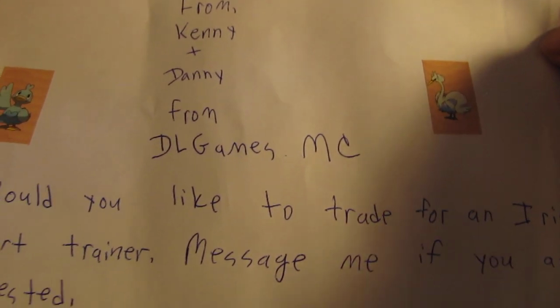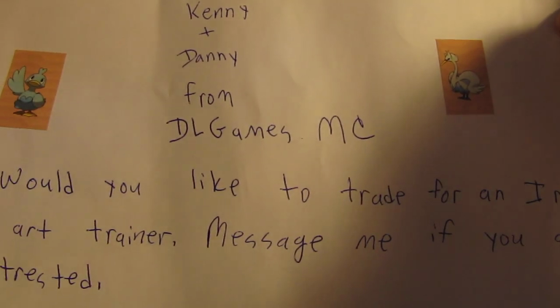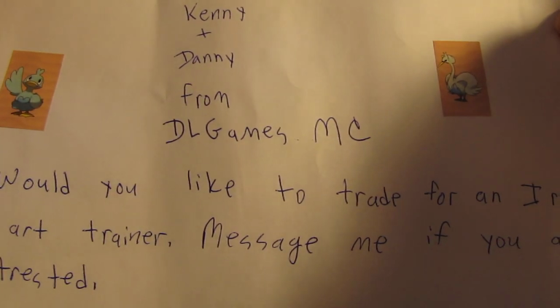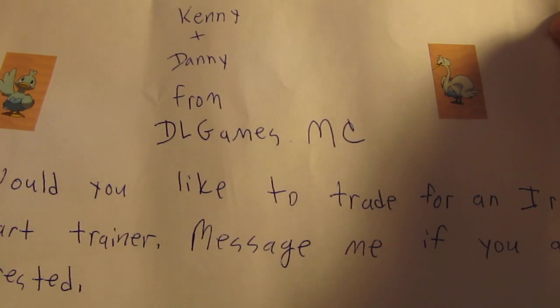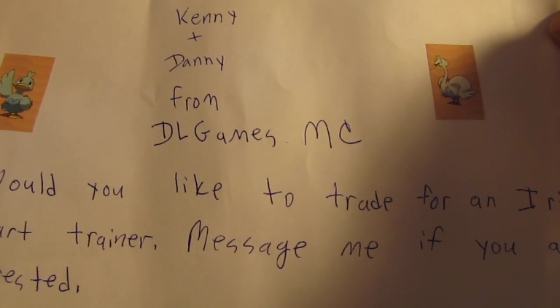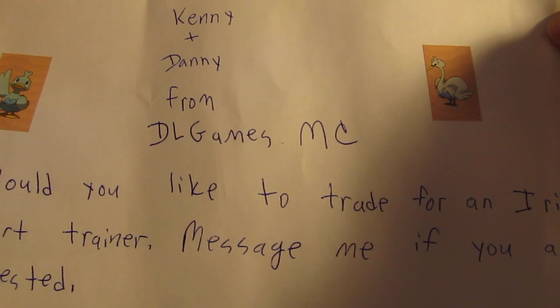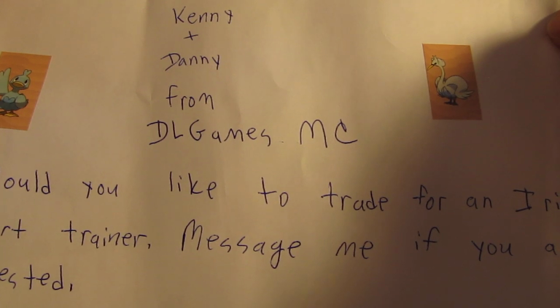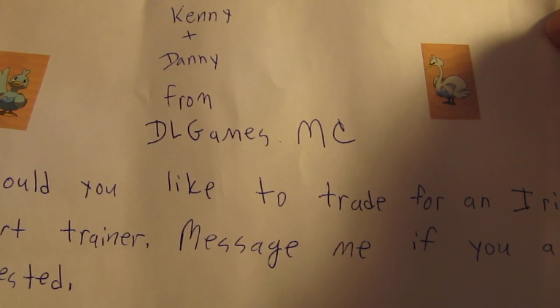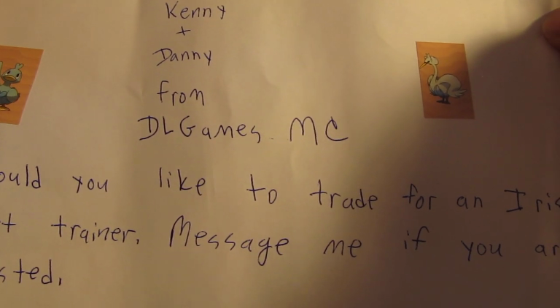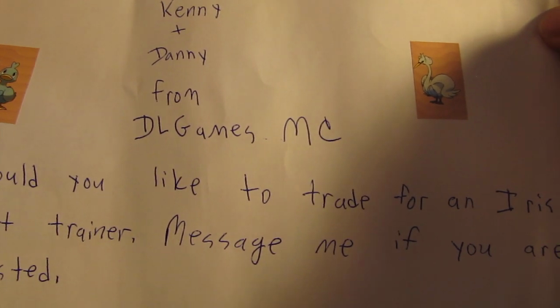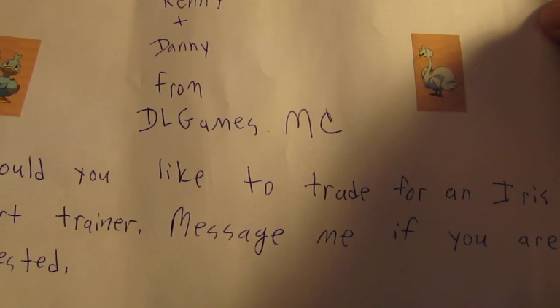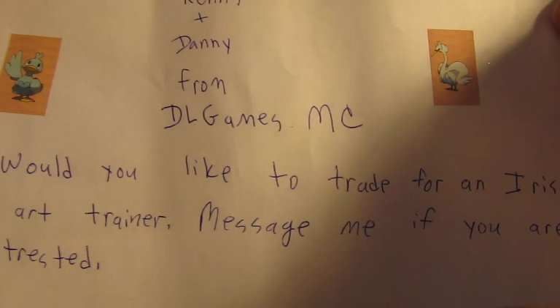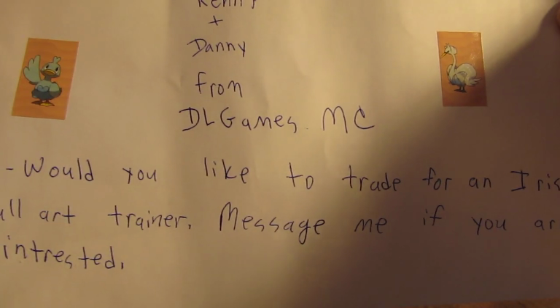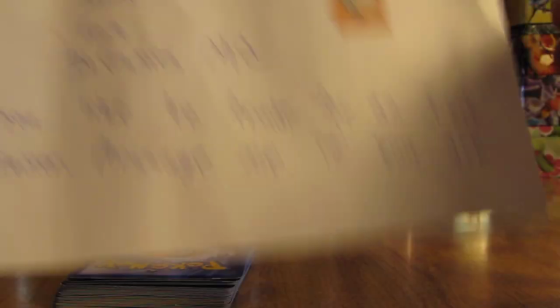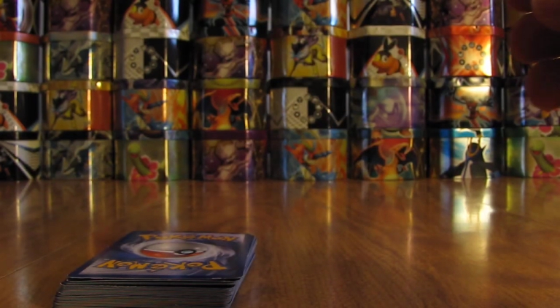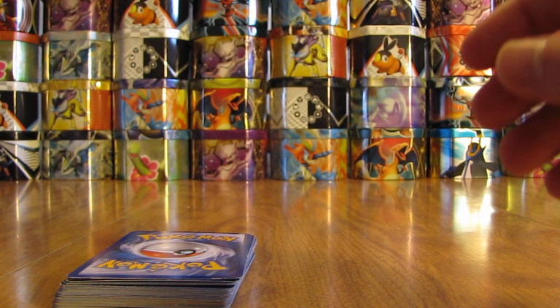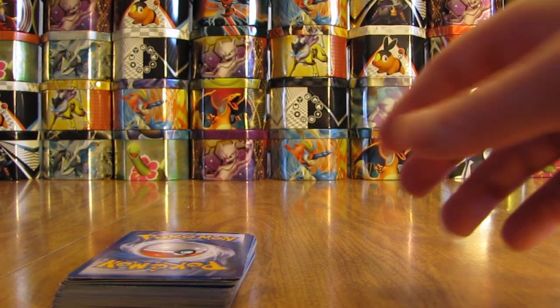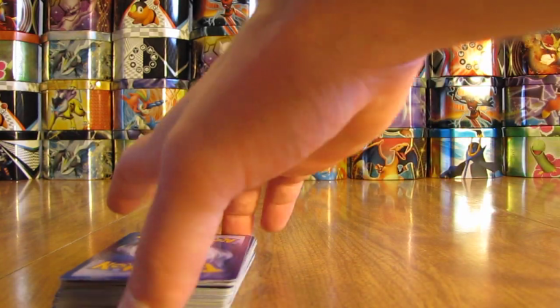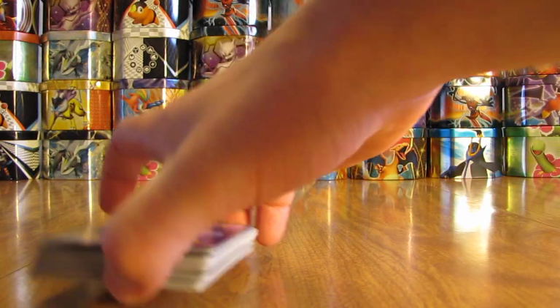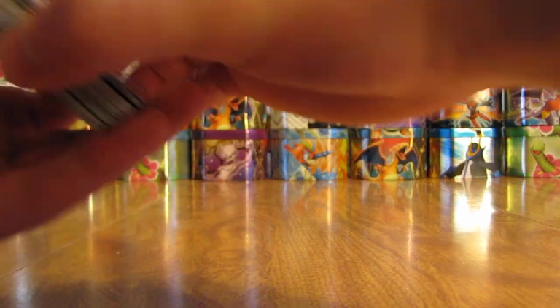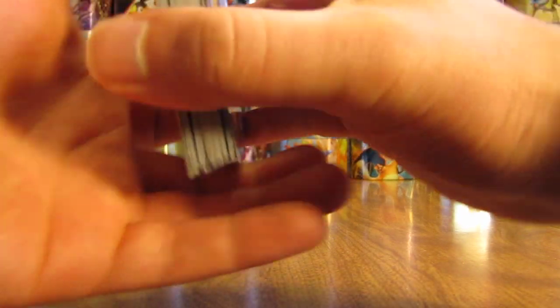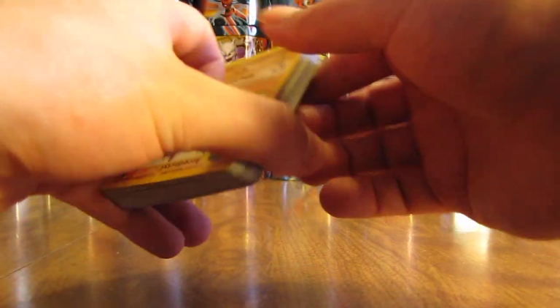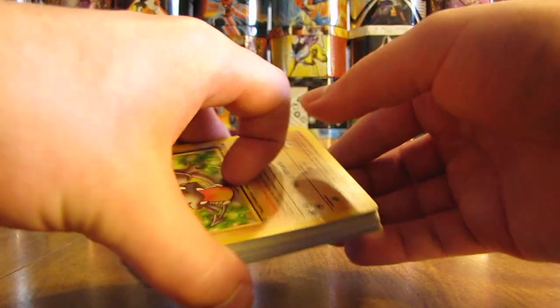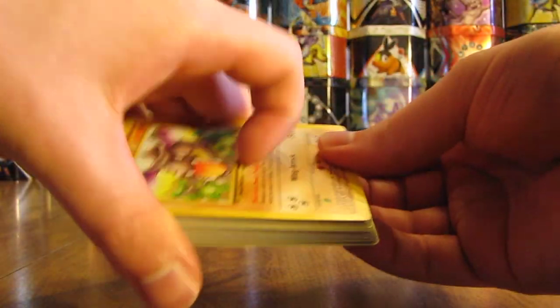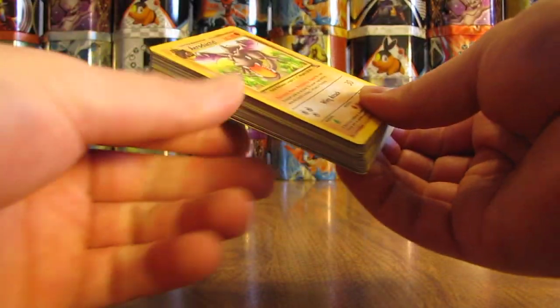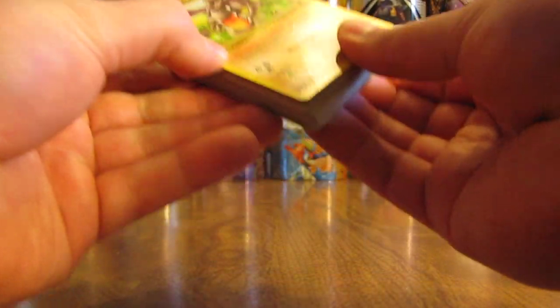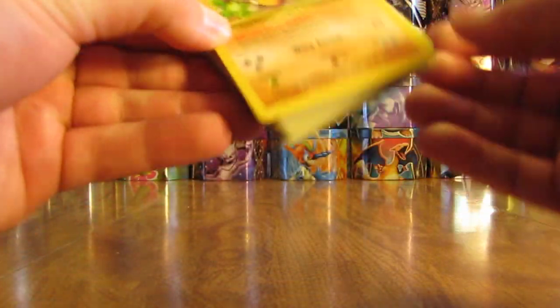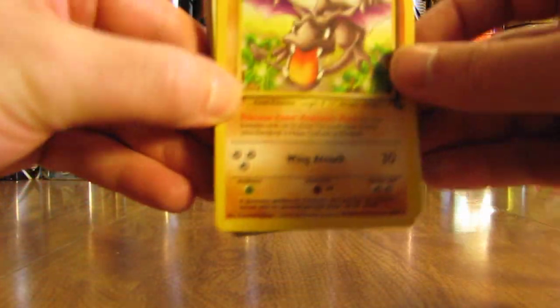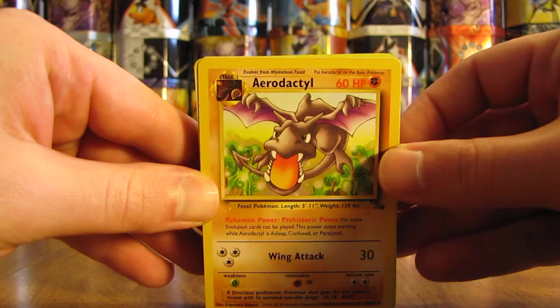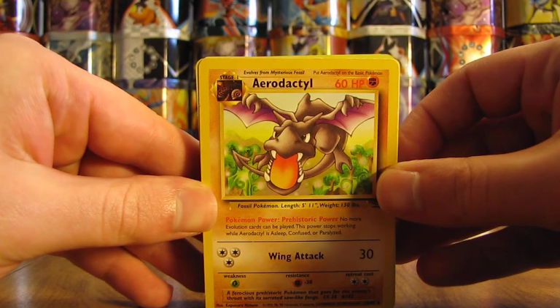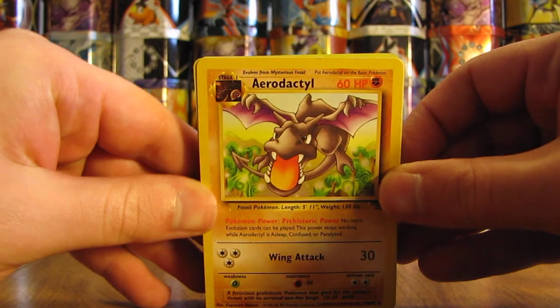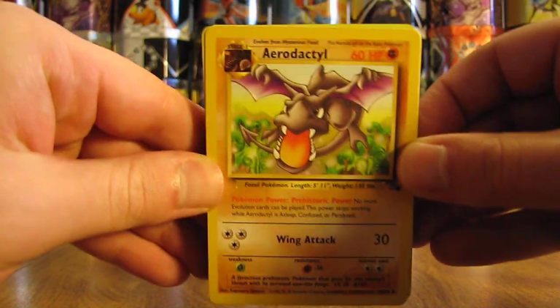It also says: 'P.S. Would you like to trade for an Iris Full Art Trainer? Message me if you are interested.' At this time I'm really only interested in trading for Gold Star cards. I know they're a little bit harder to find, but I do have most of the other cards already in my collection.